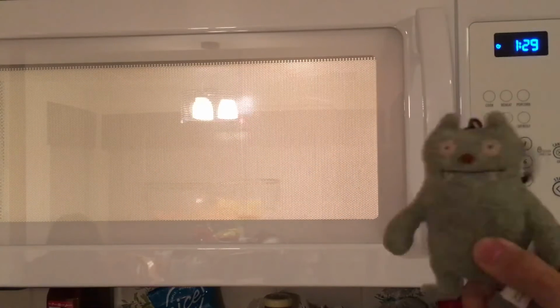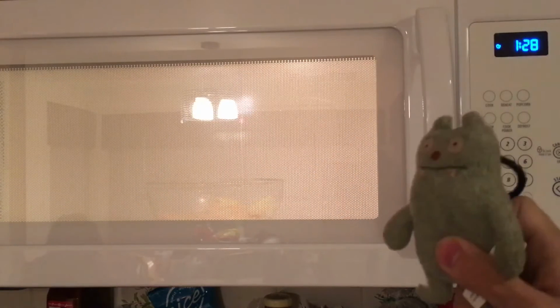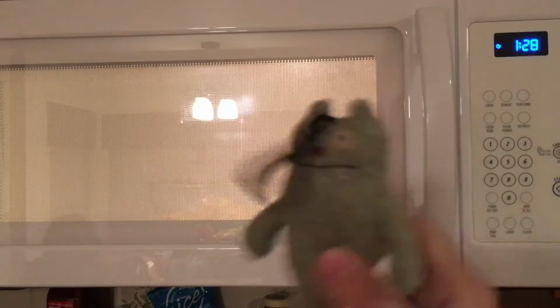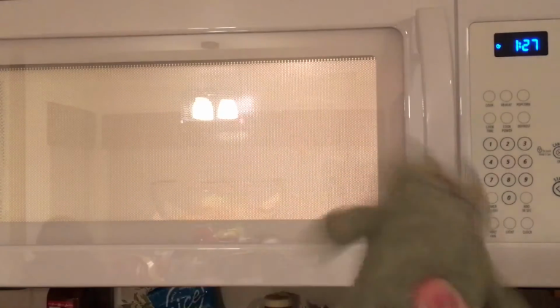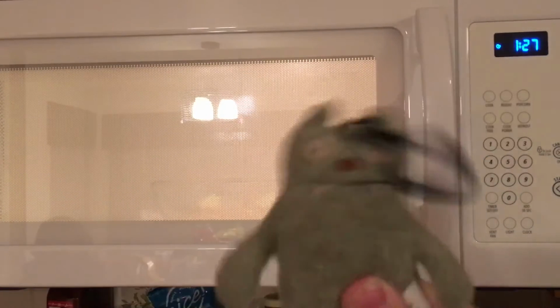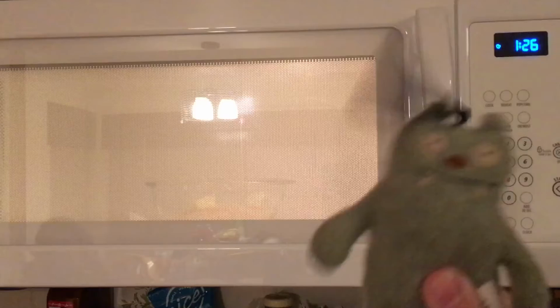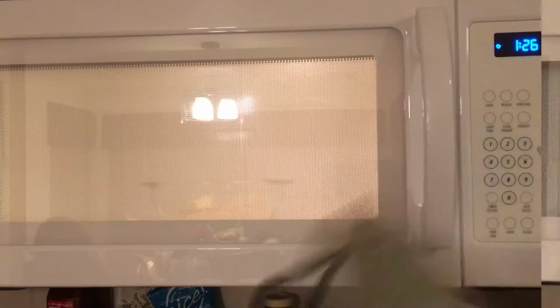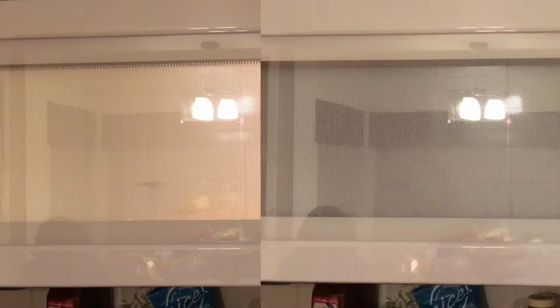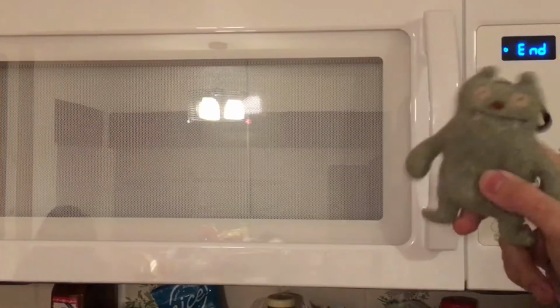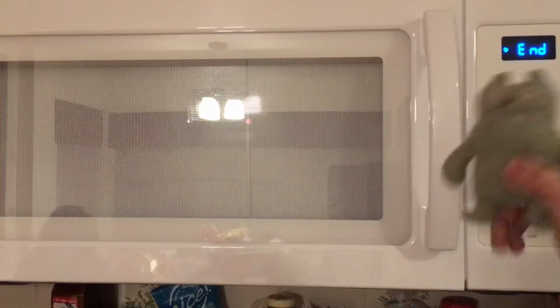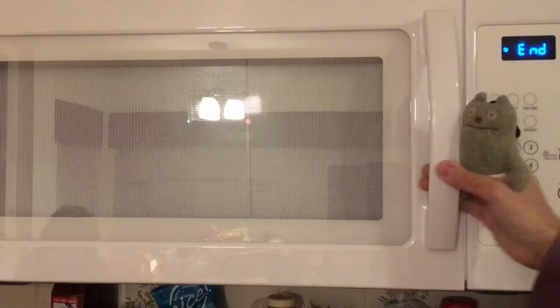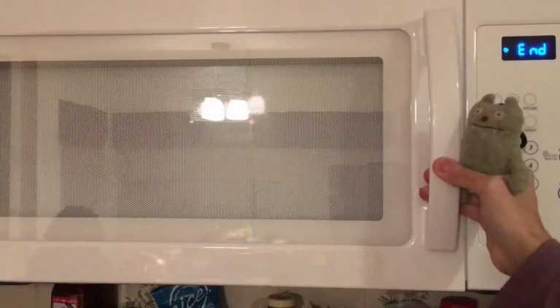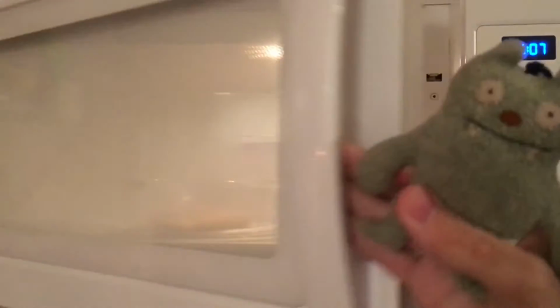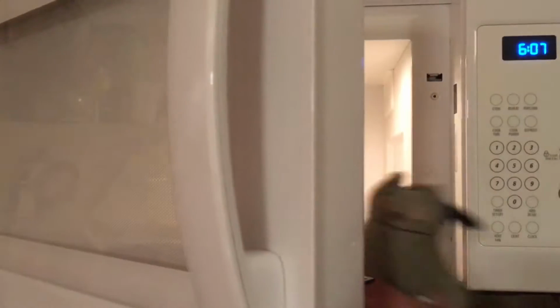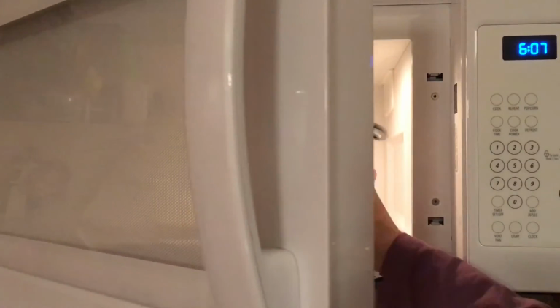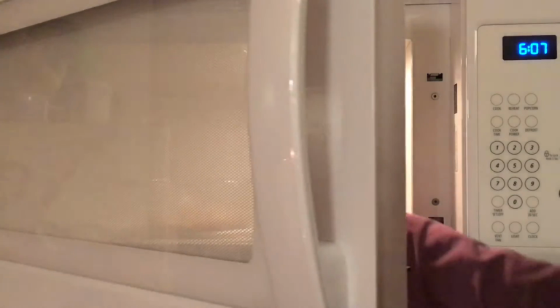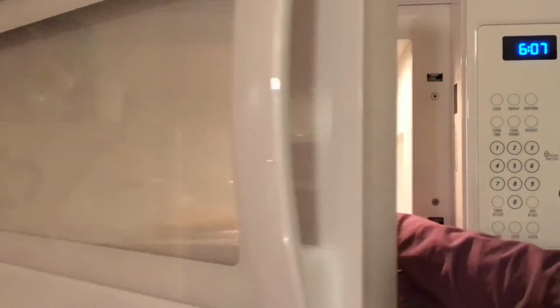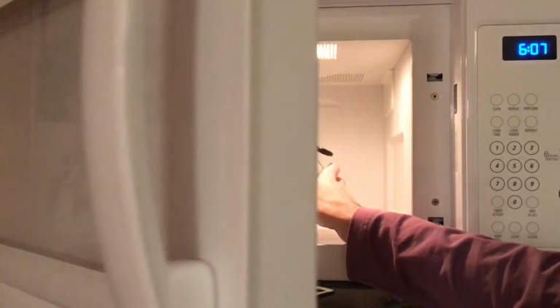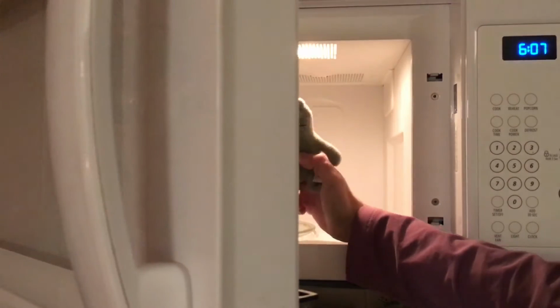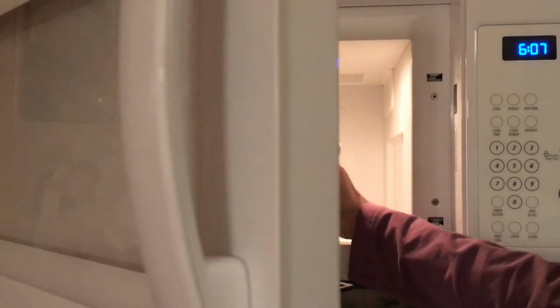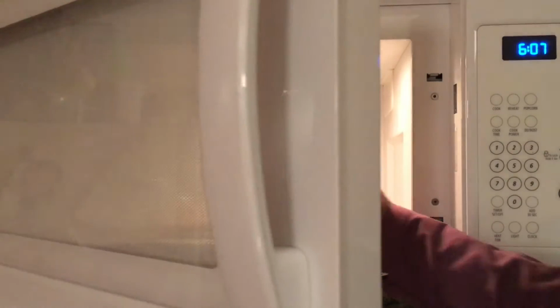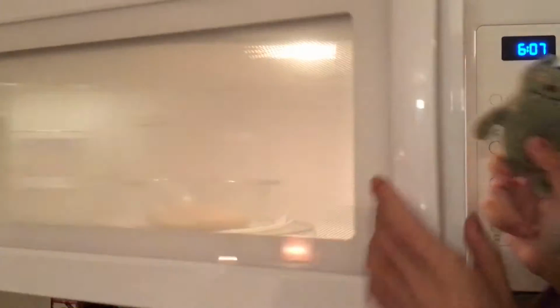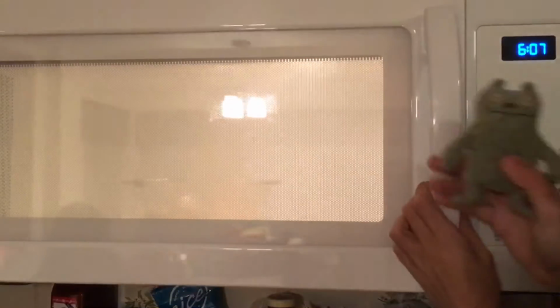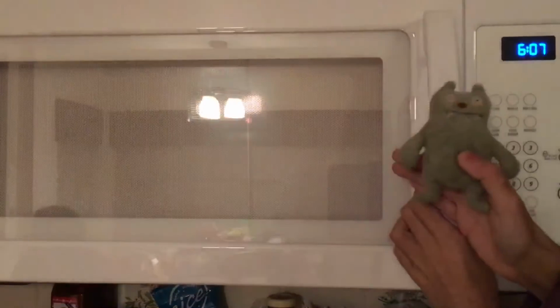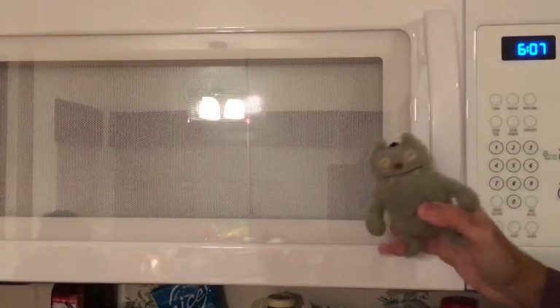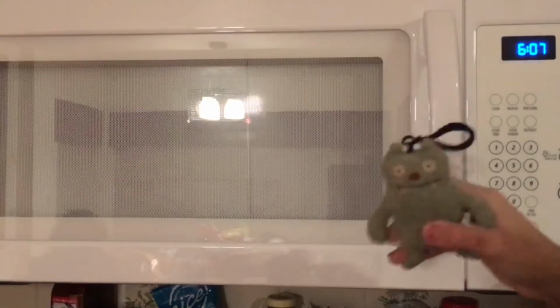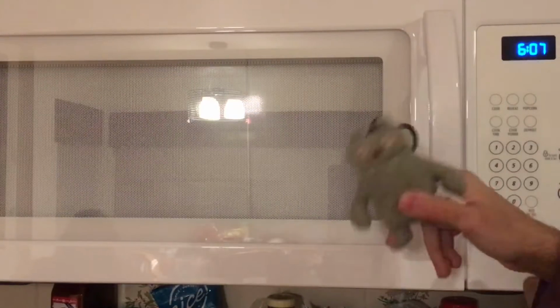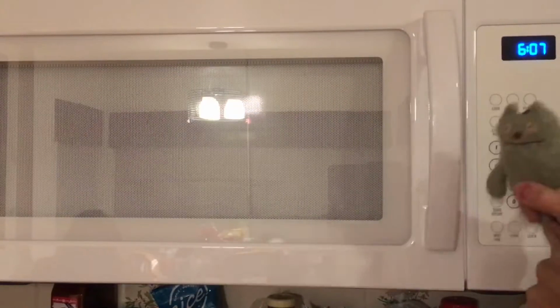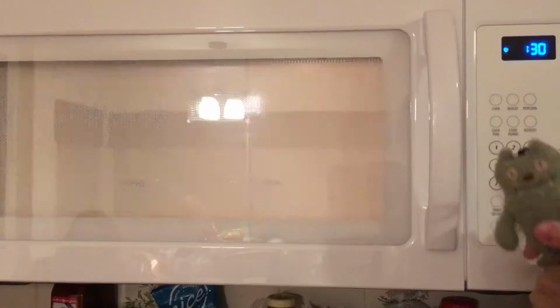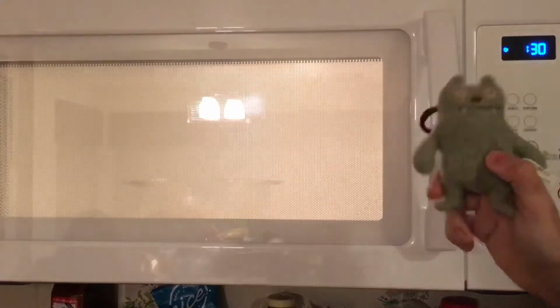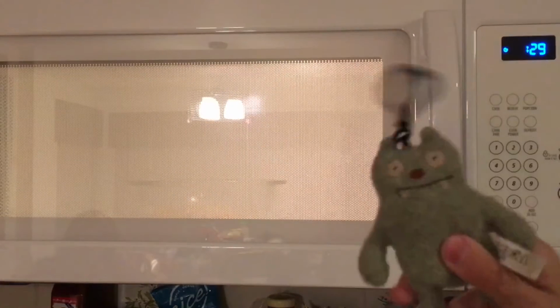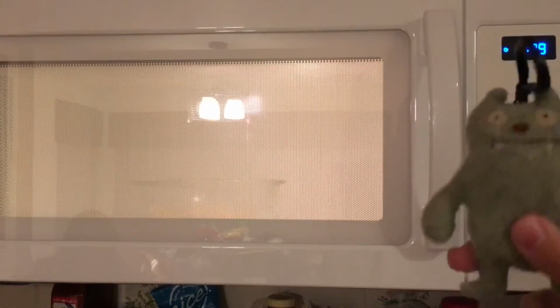I'm going to put it on for one and a third minutes and we're going to wait for that. You're supposed to do this until it gets golden brown. I think I need to put it in for another 30 seconds, so we'll be back once that is done.